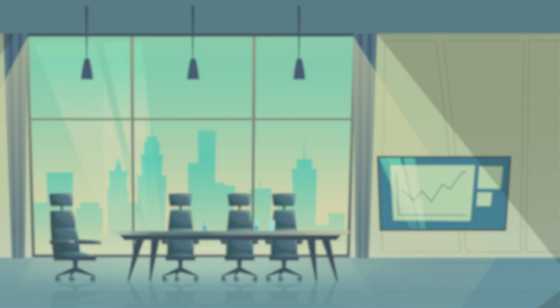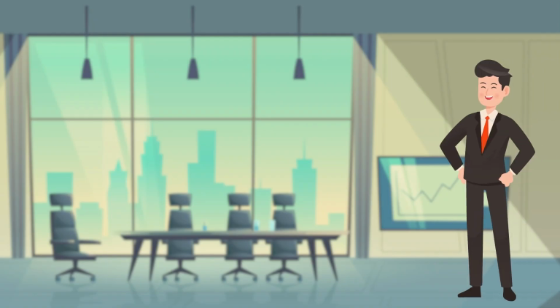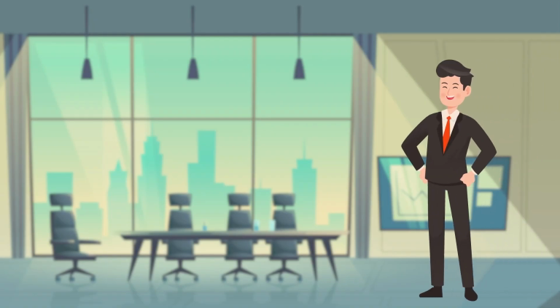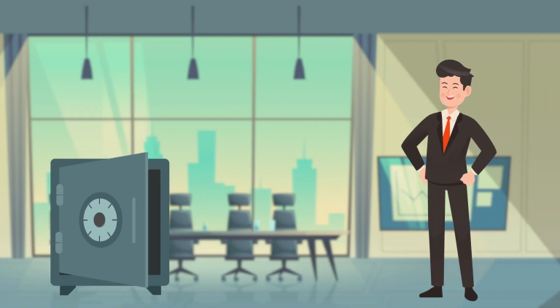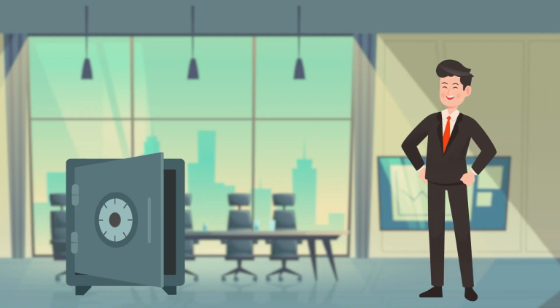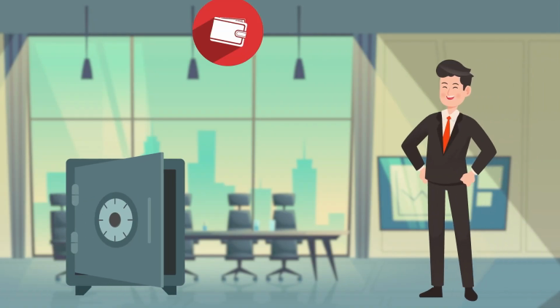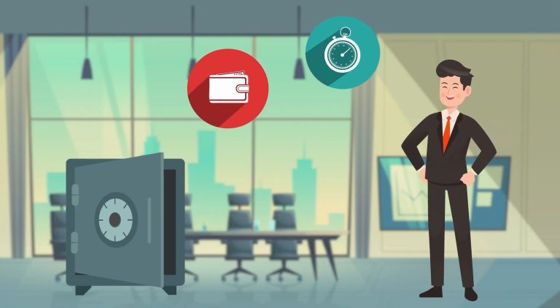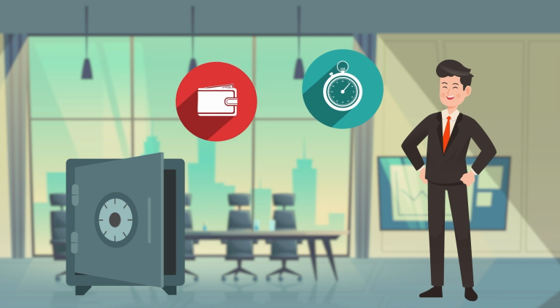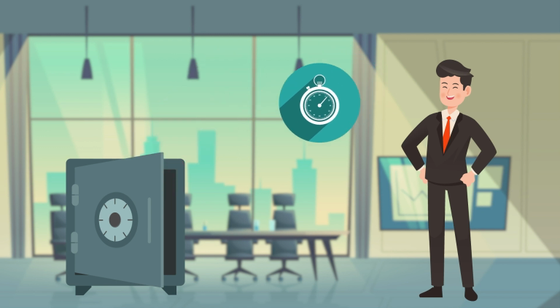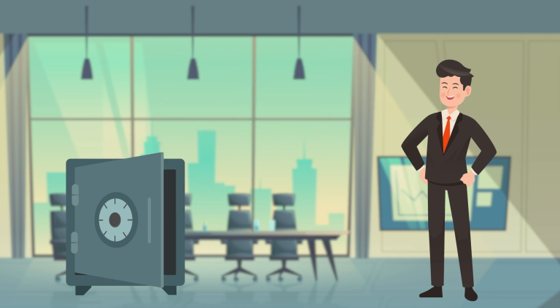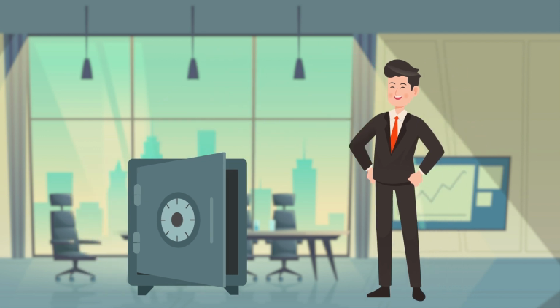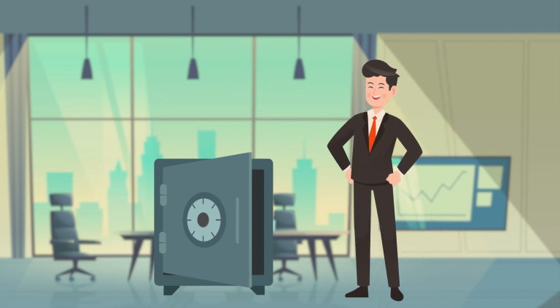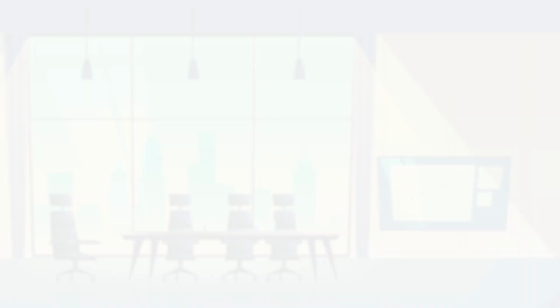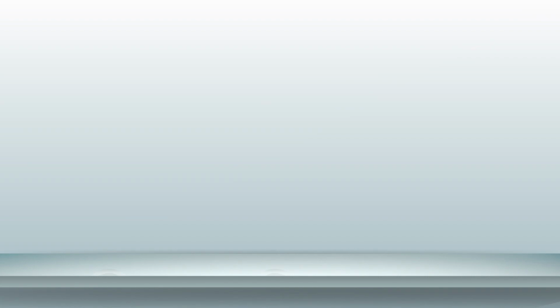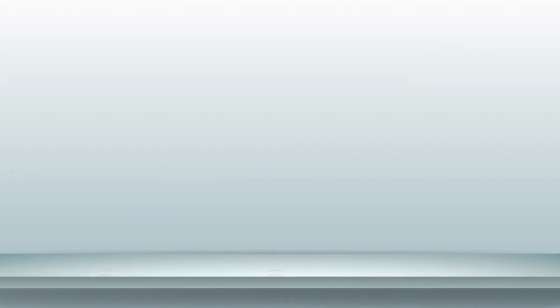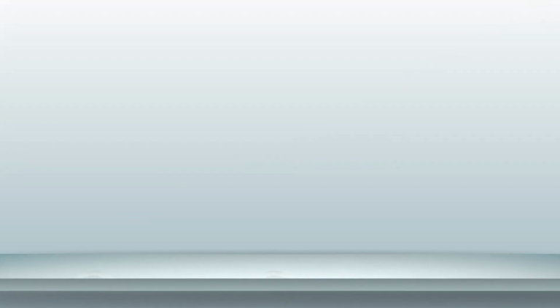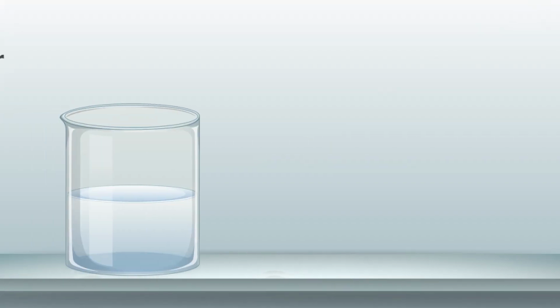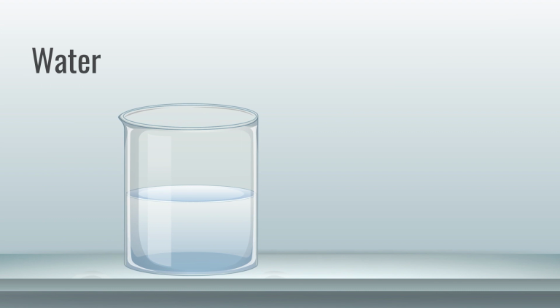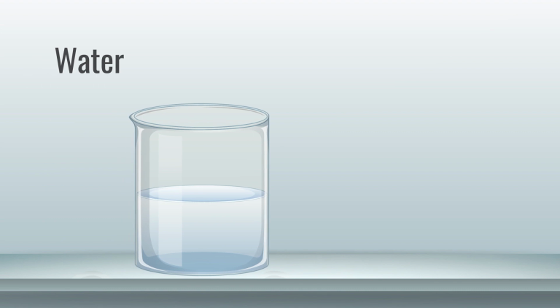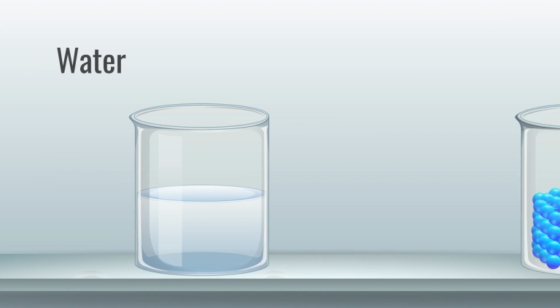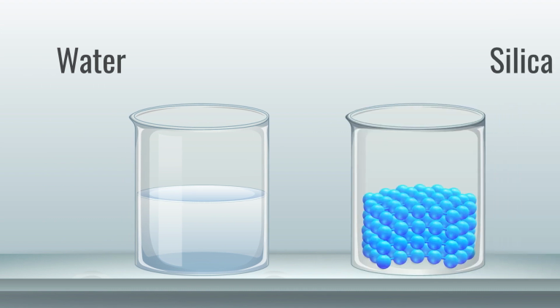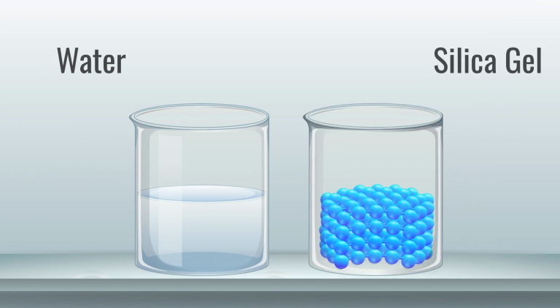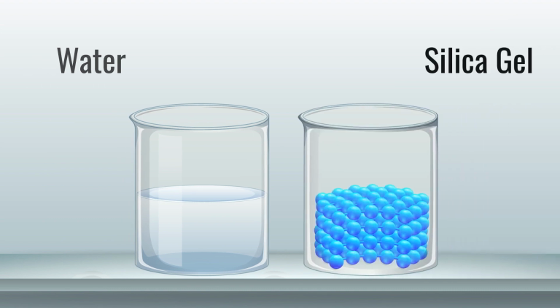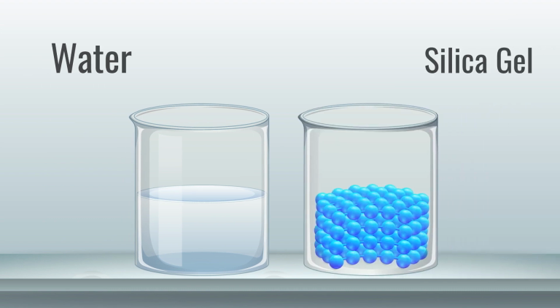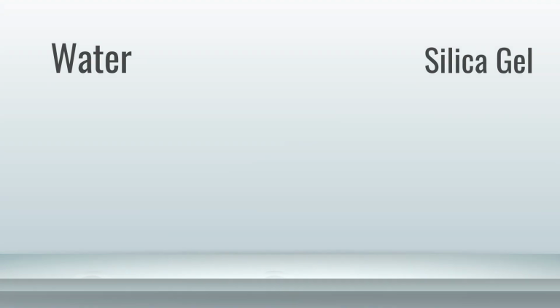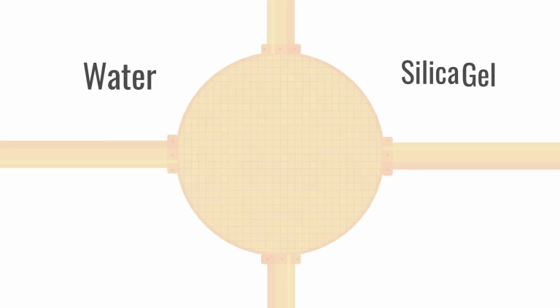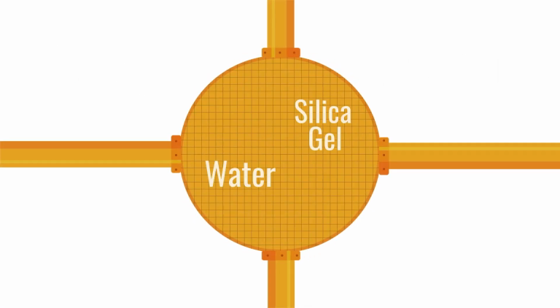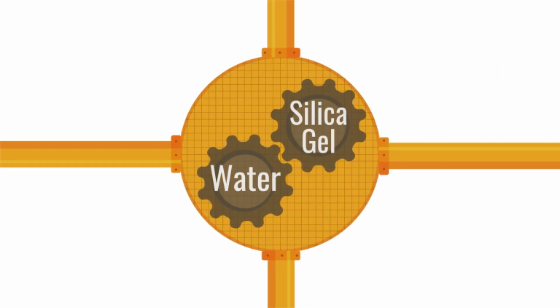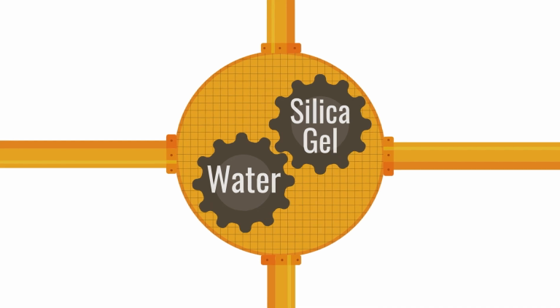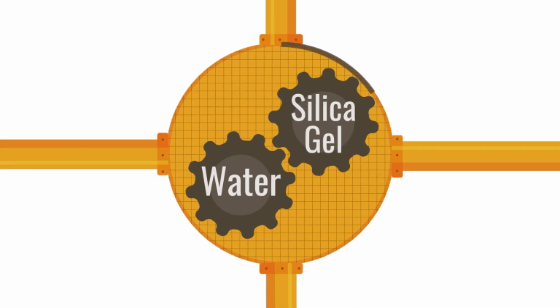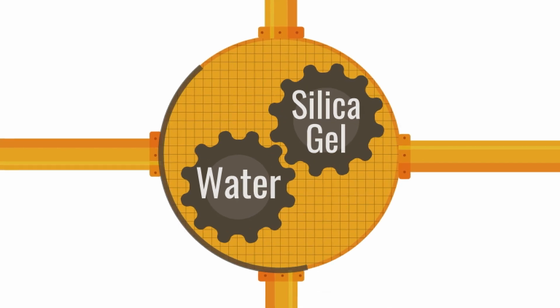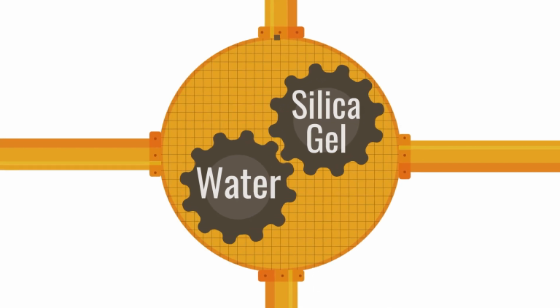It means that you won't need to sacrifice money or time to manage the production of chilled water. In the cooling process, GND uses water as a refrigerant and silica gel as an adsorbent. These two natural ingredients form the base of the whole process.